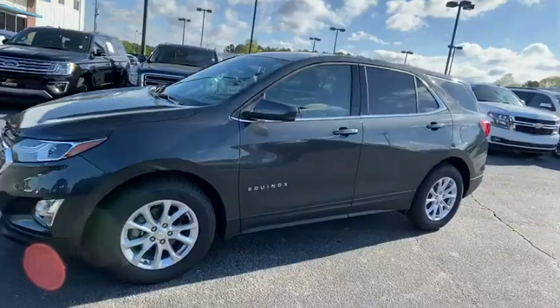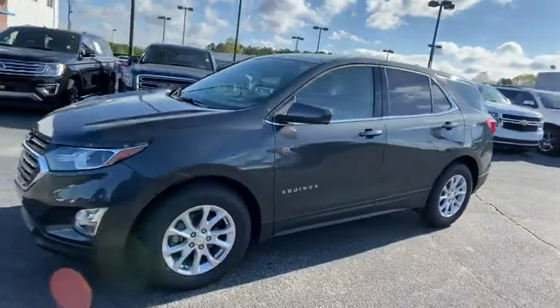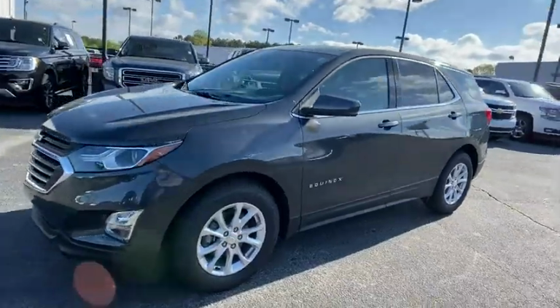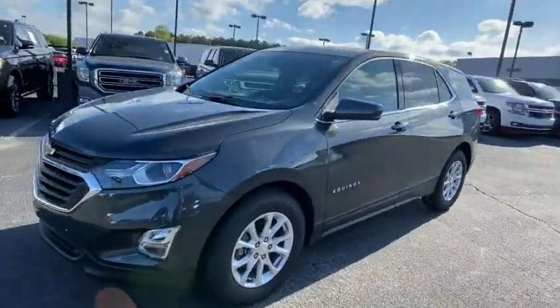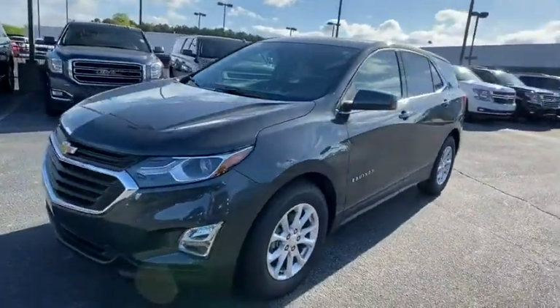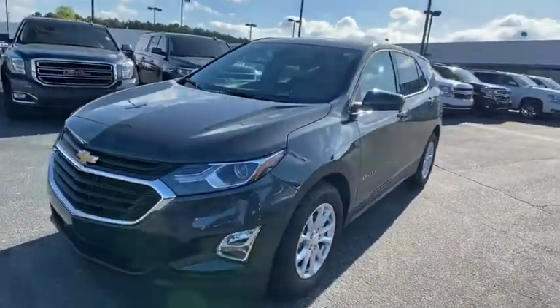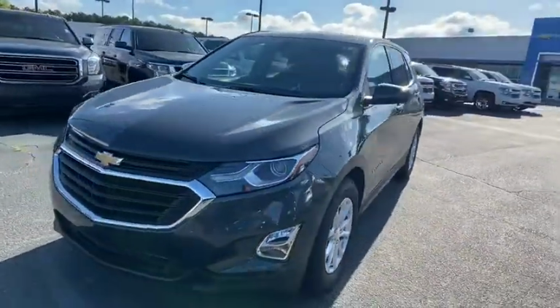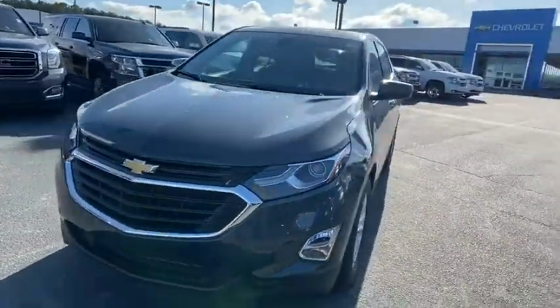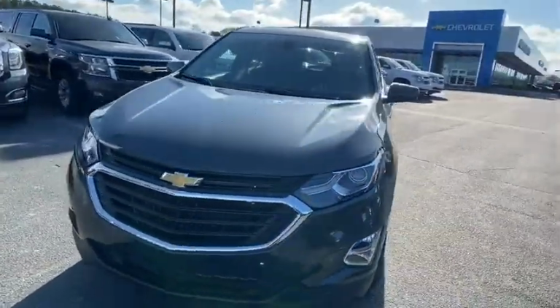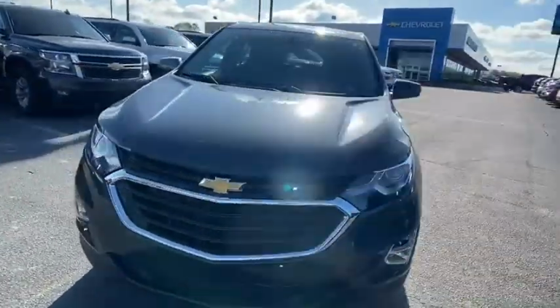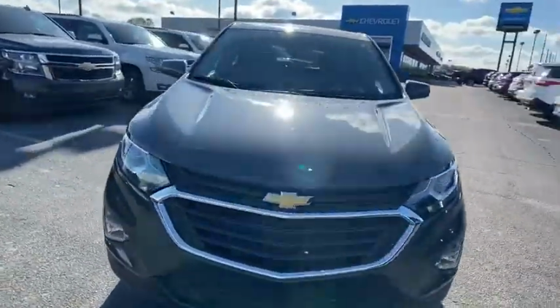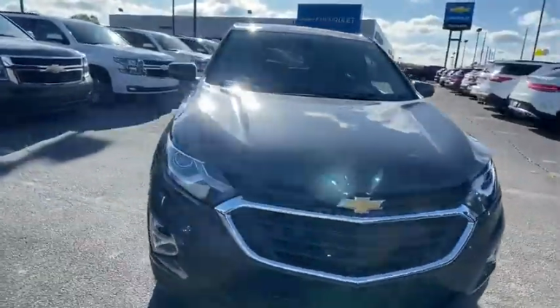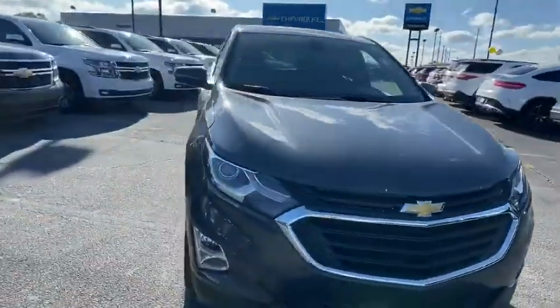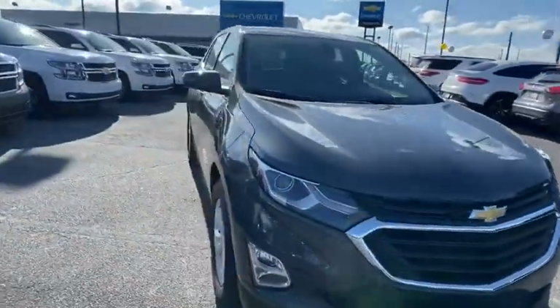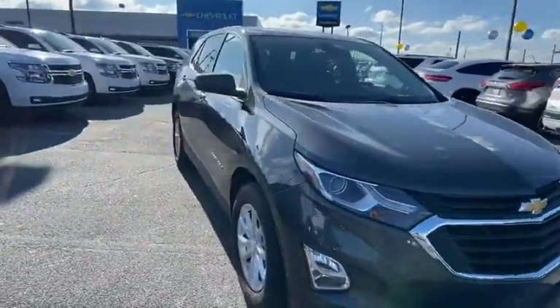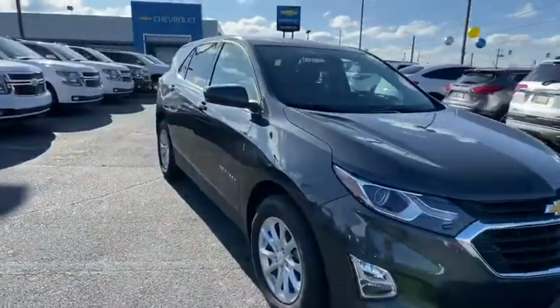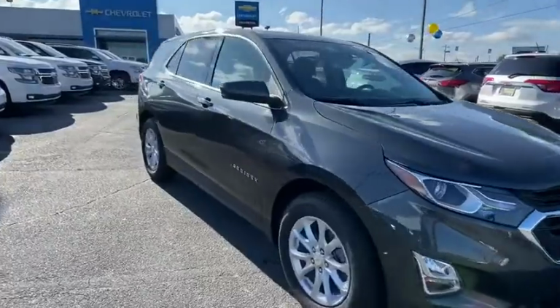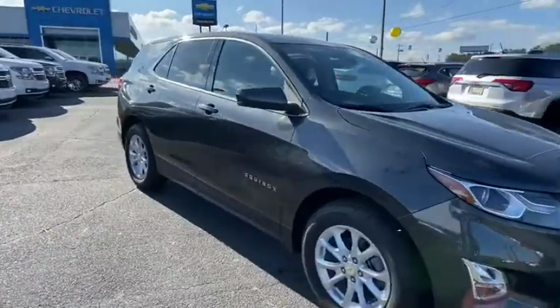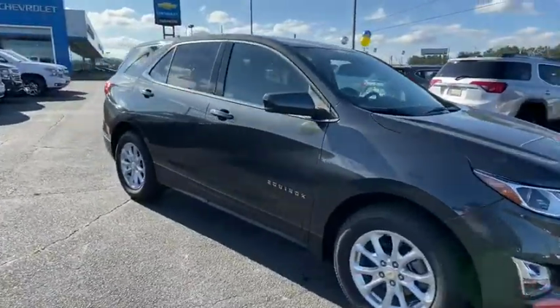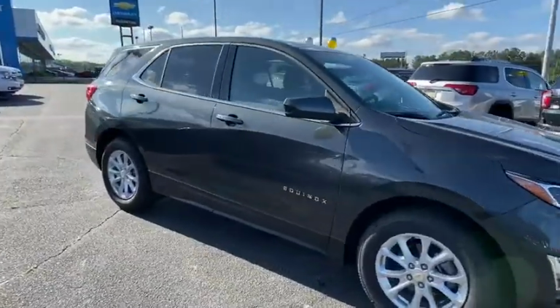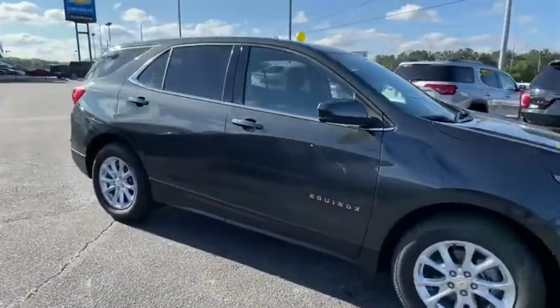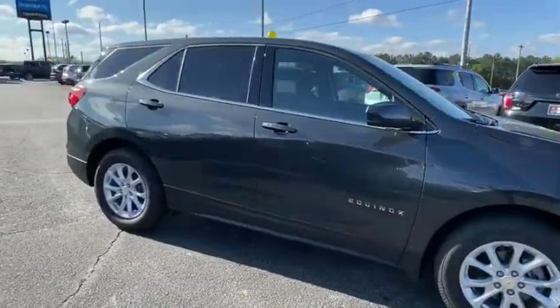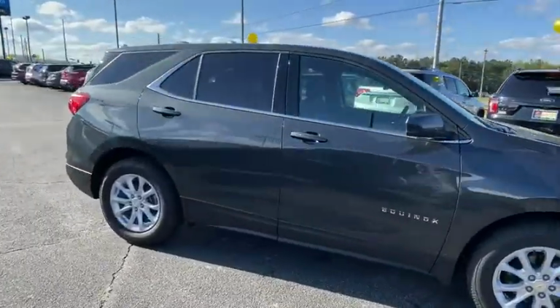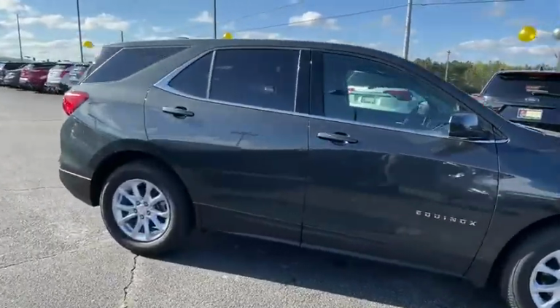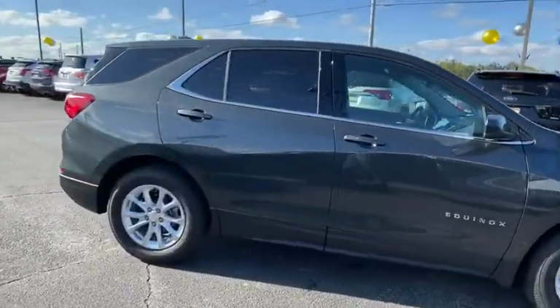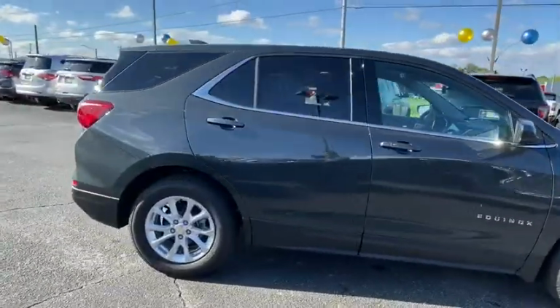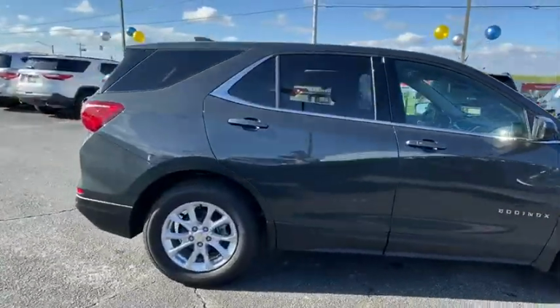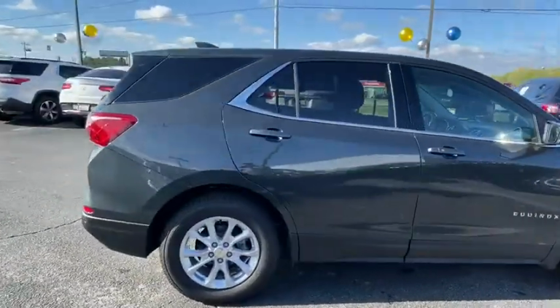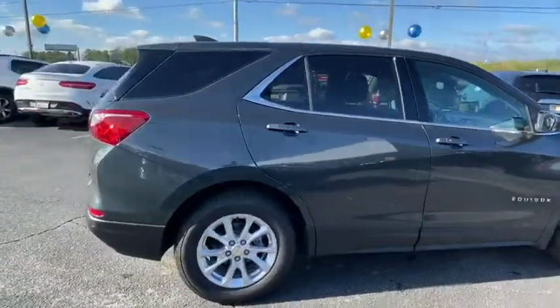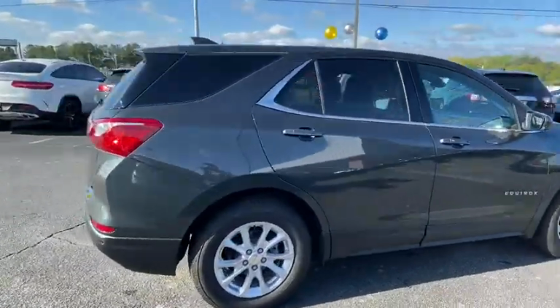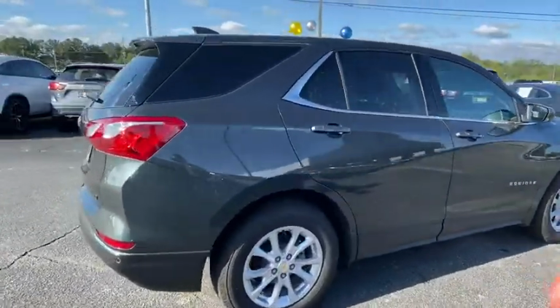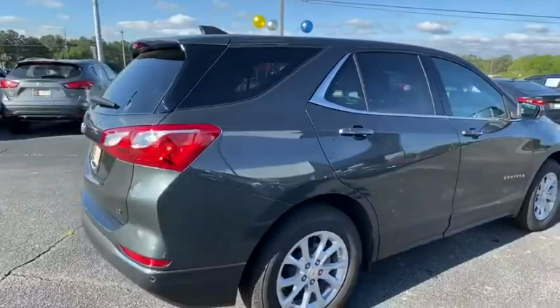Stop by and take a look at the 2020 Chevrolet Equinox. Fuel efficiency, safety, and value equals the Chevy Equinox. This vehicle has less than 3,000 miles.